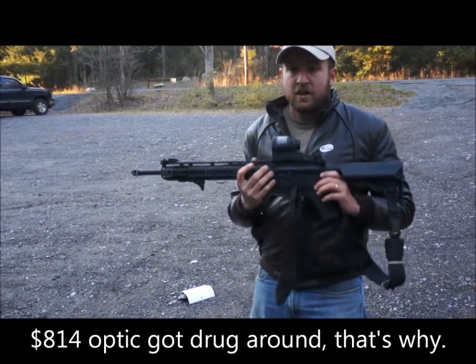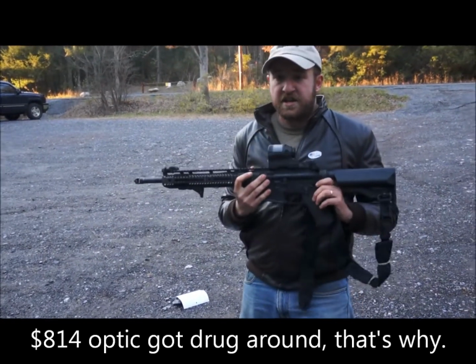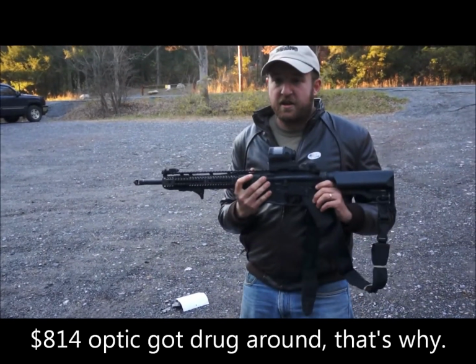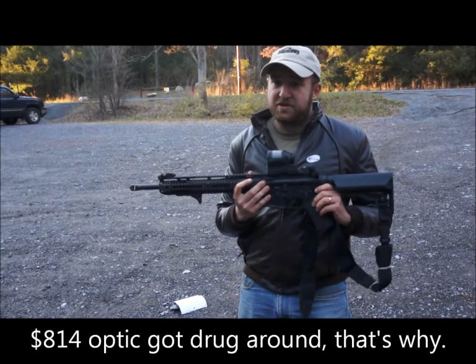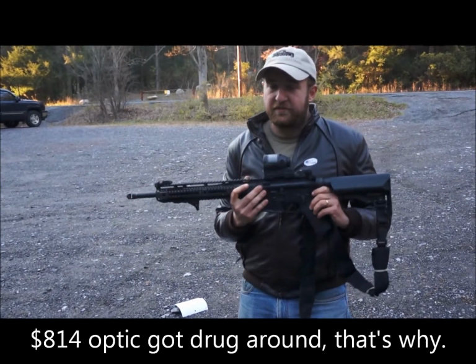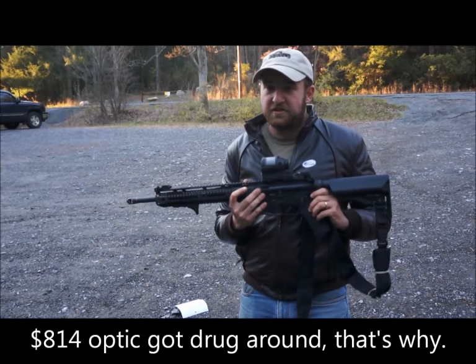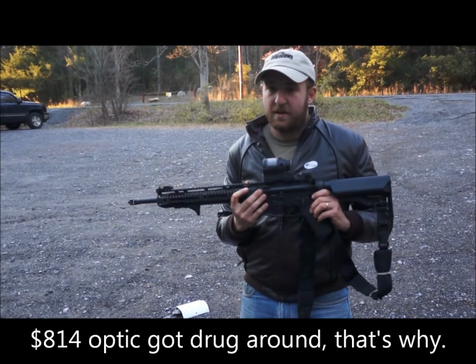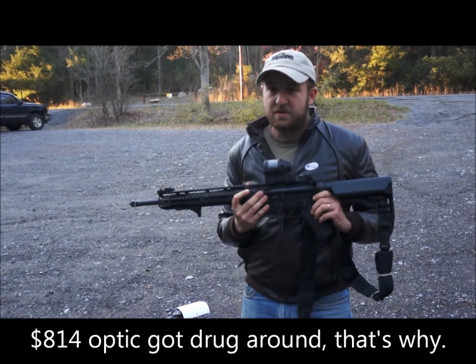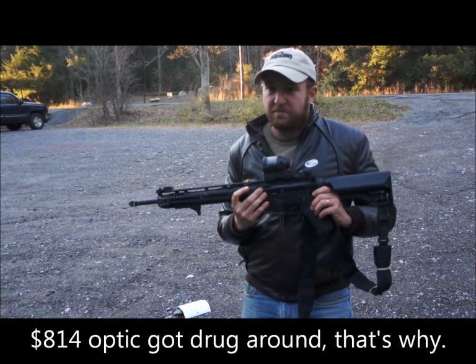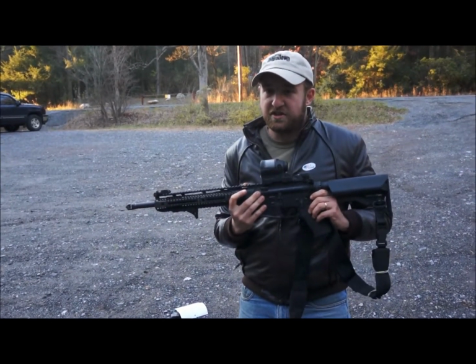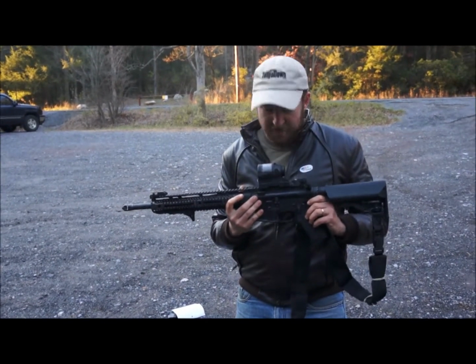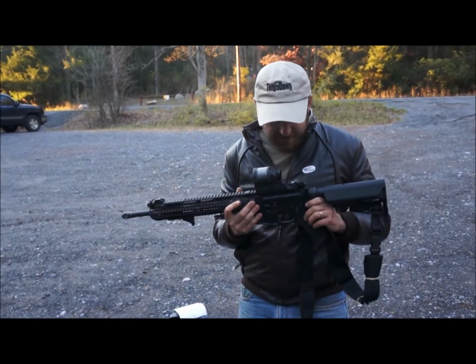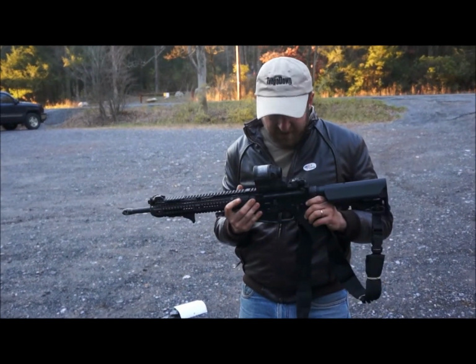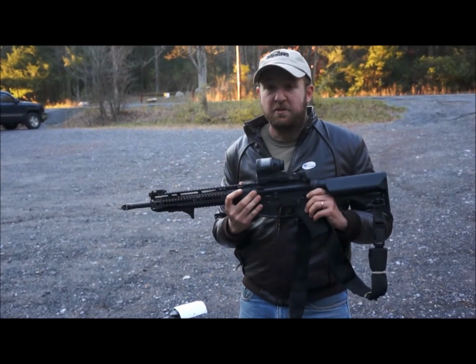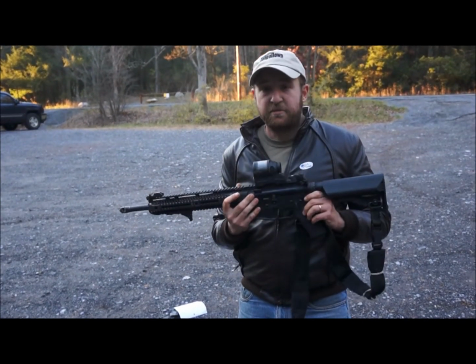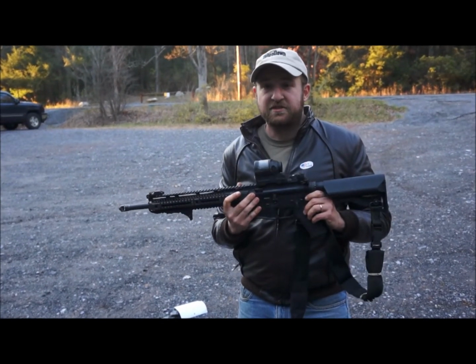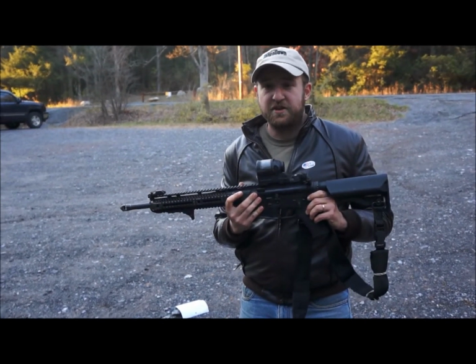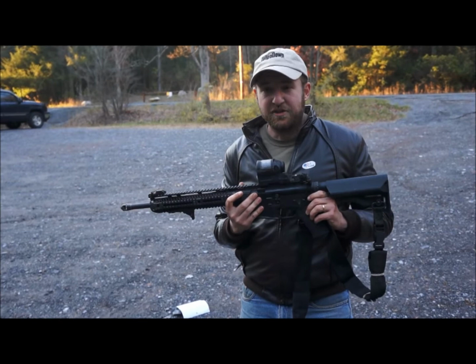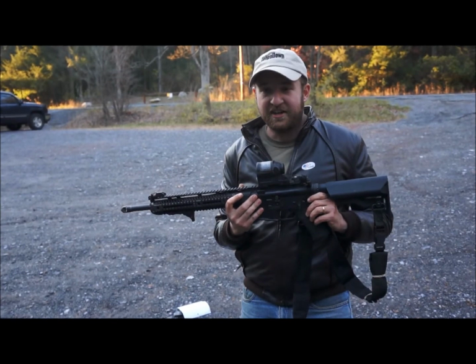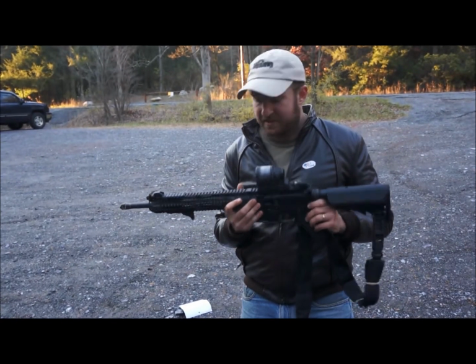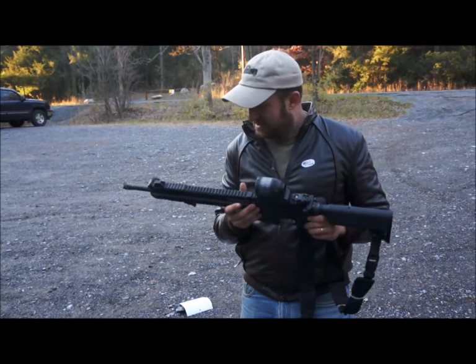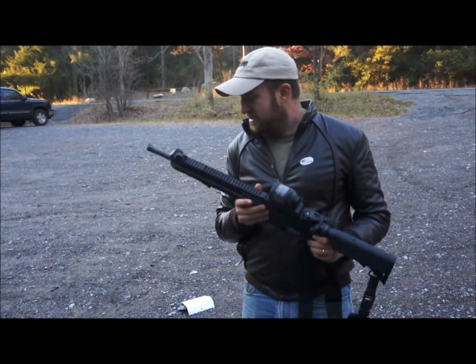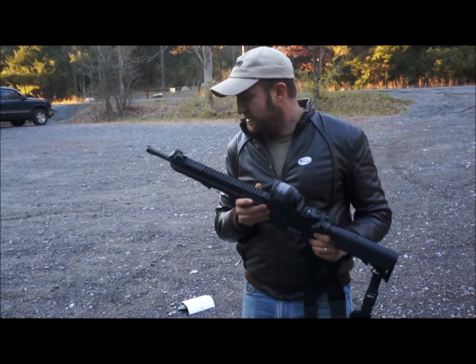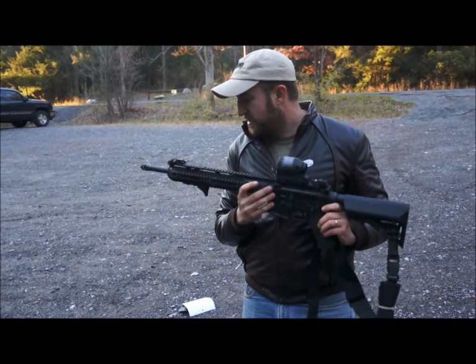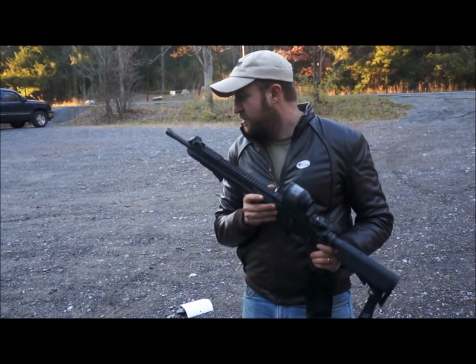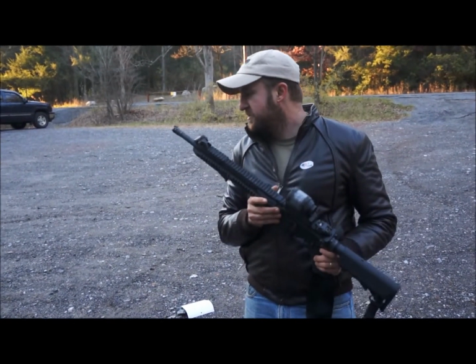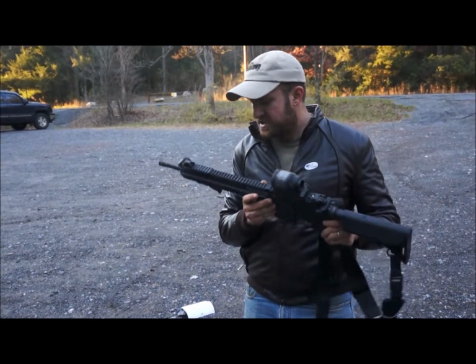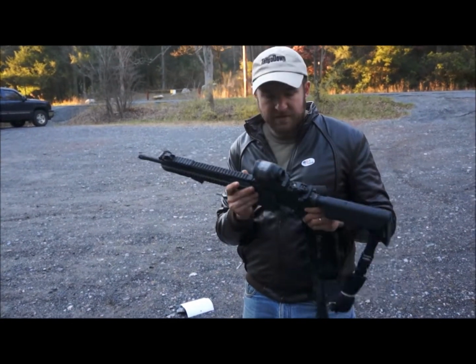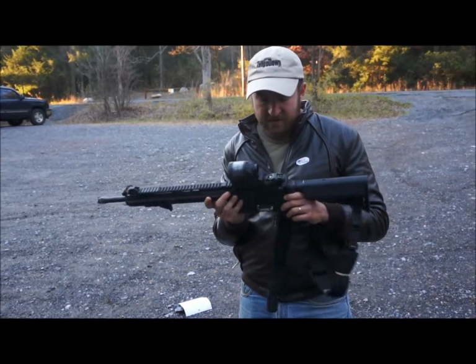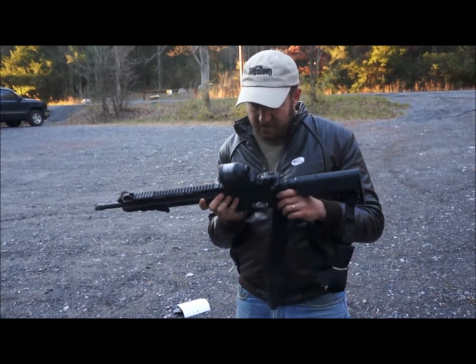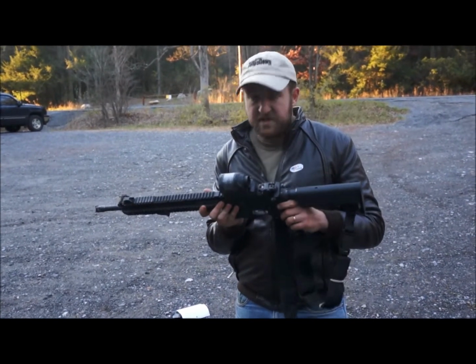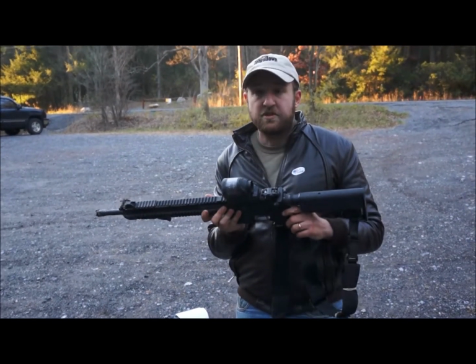On a side note, I probably should have figured that the optic was going to get beat too. But that will be a good video for Trijicon. So now I'm going to go home, clean this up, and see if it shoots.